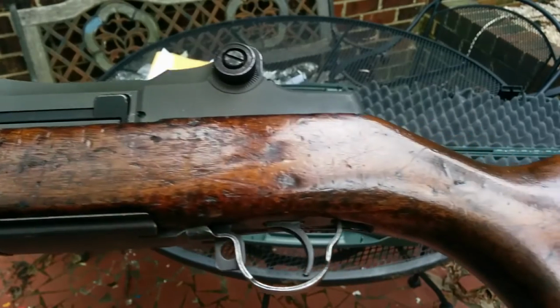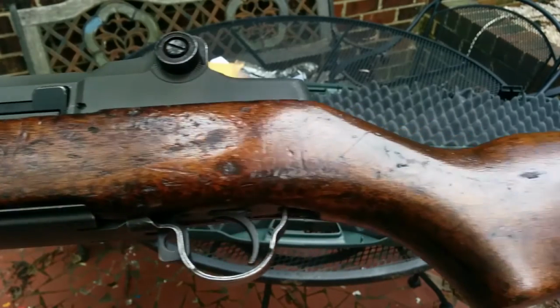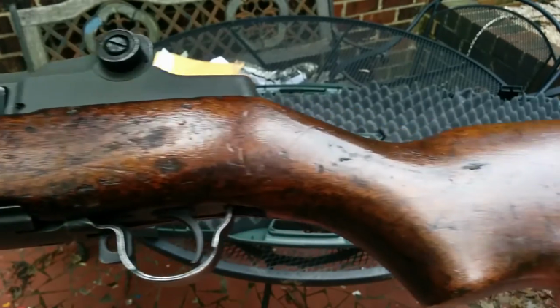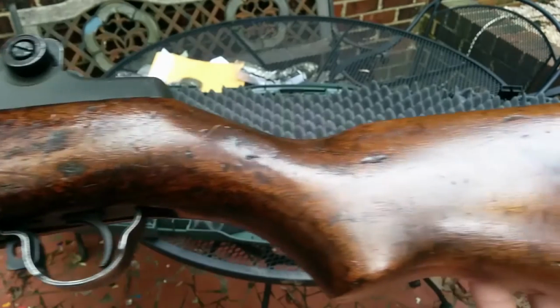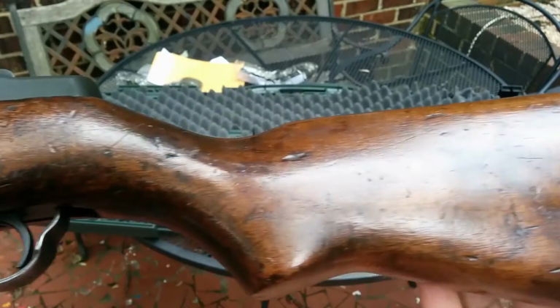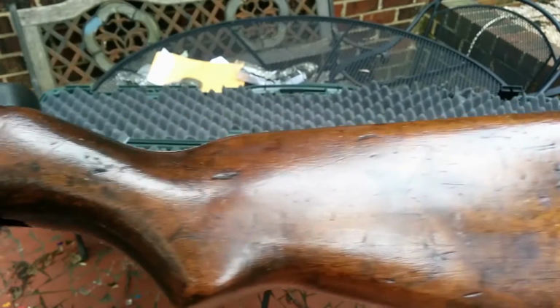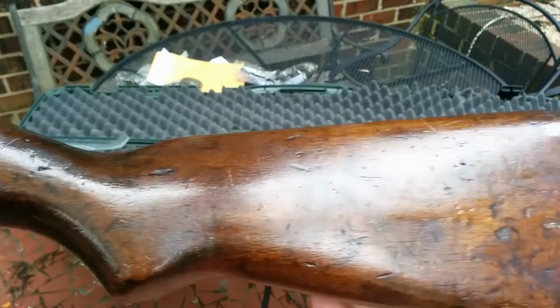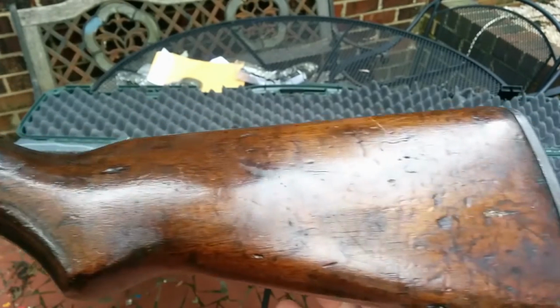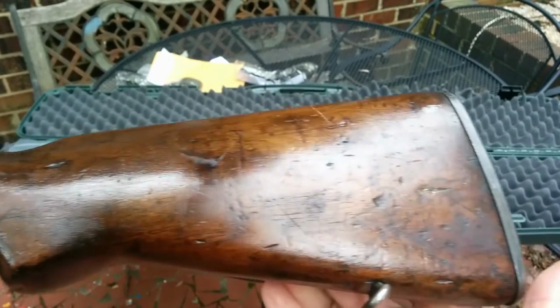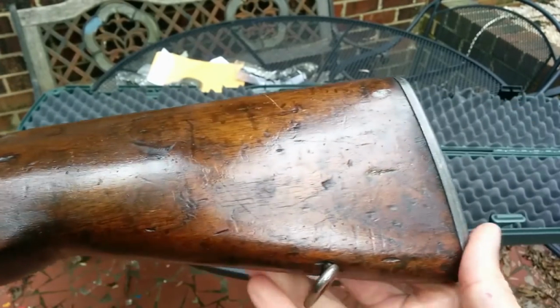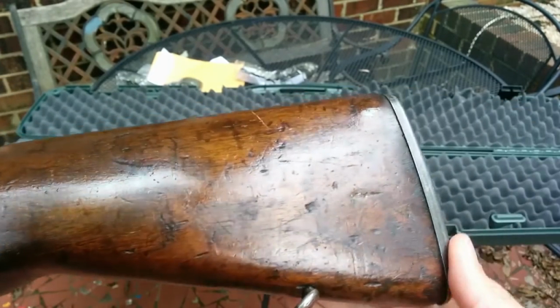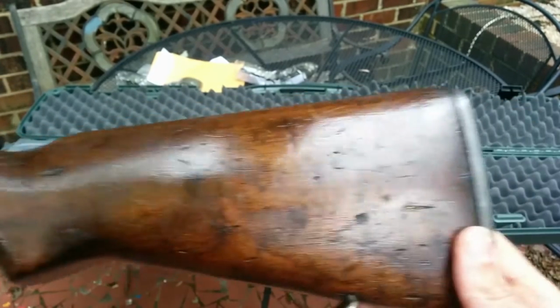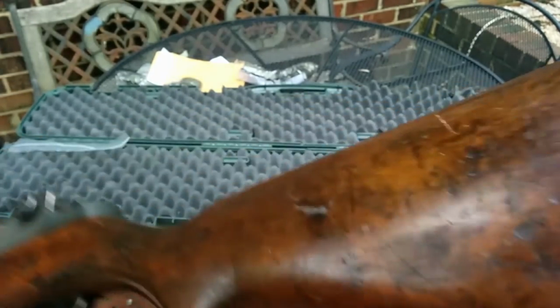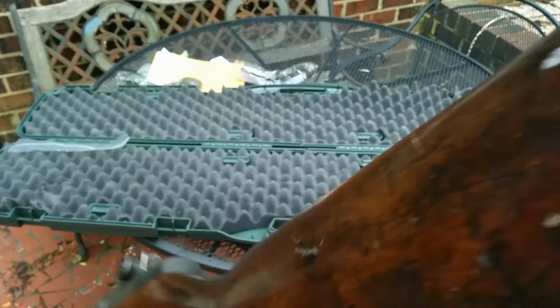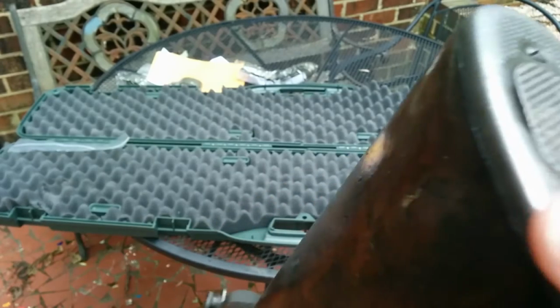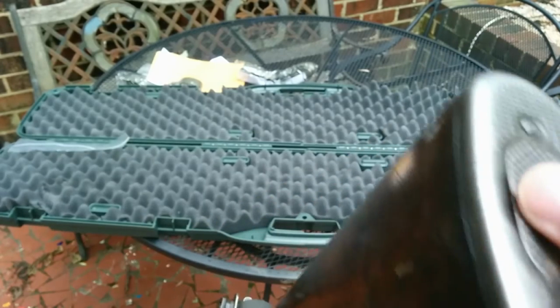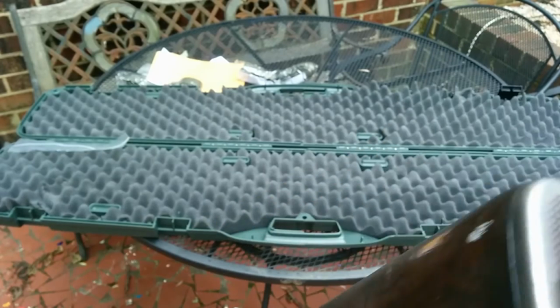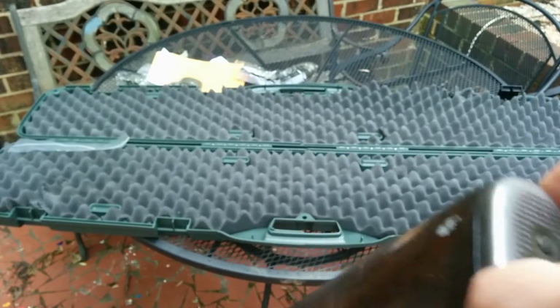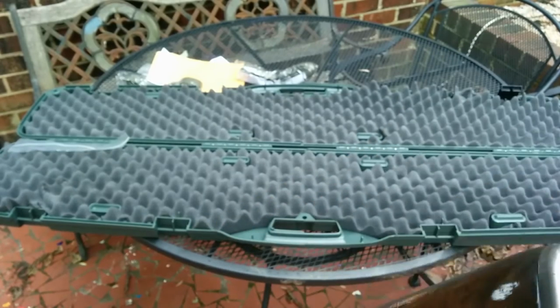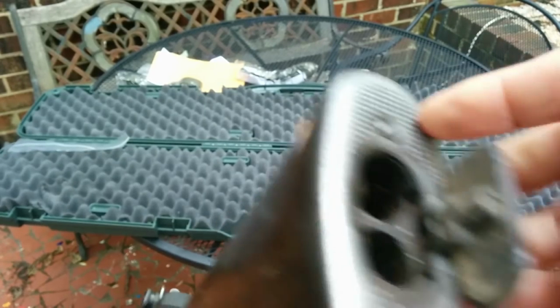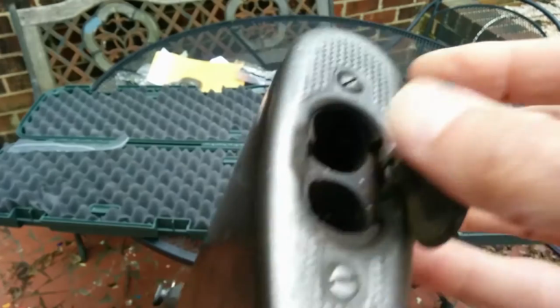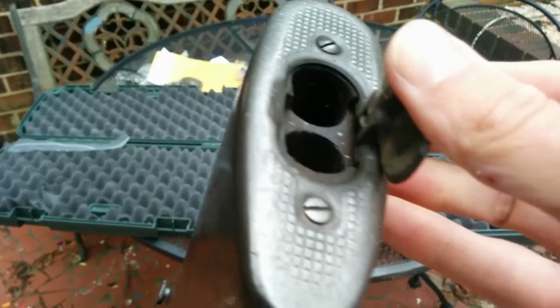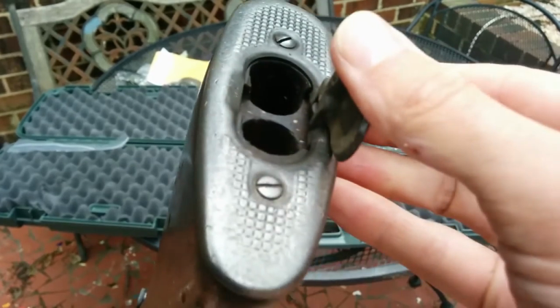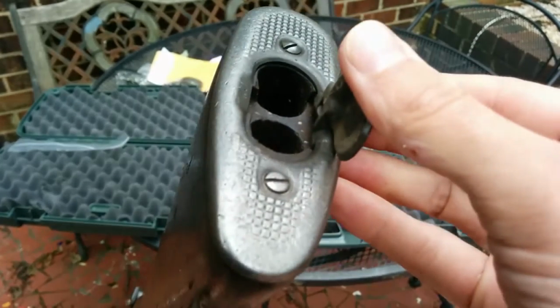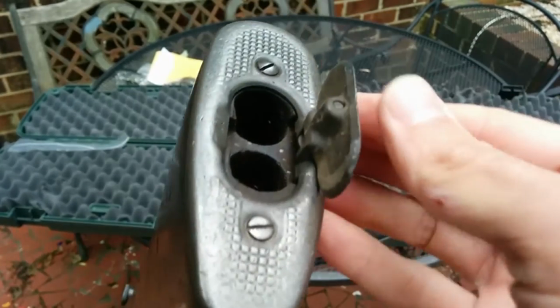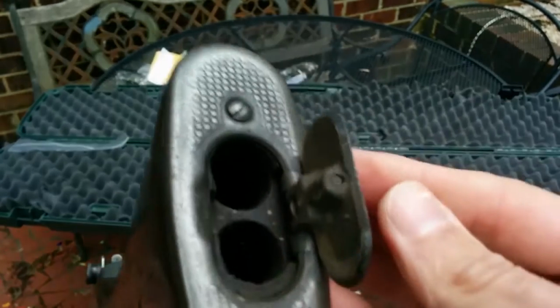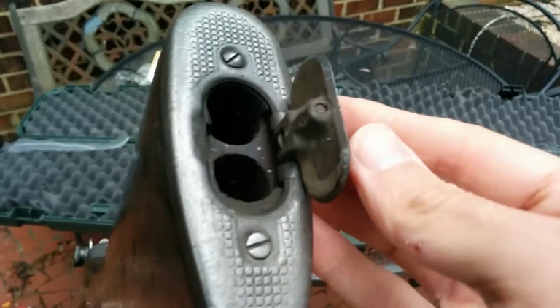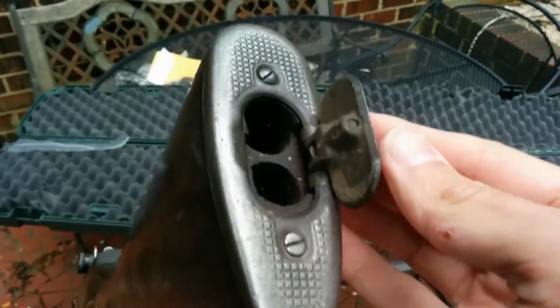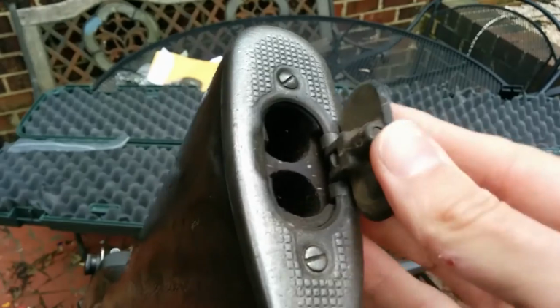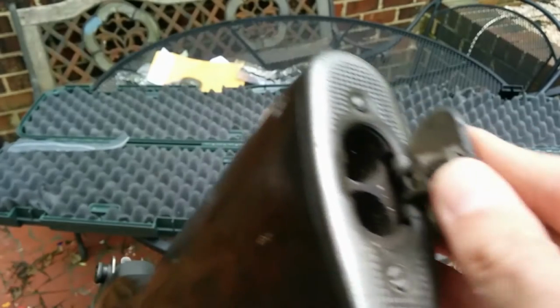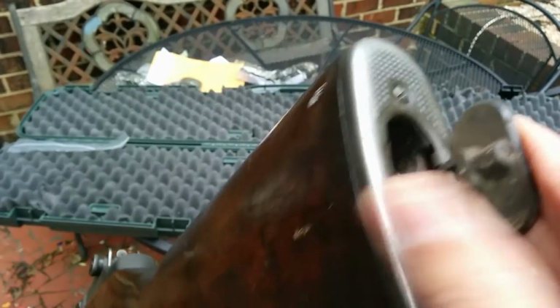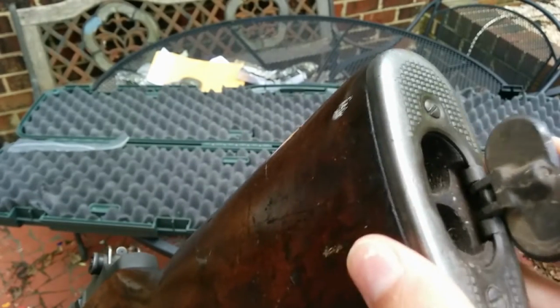You'd think for a collectible piece like this I'd be more worried about it being in the rain, but honestly it looks like it's been through a lot. I don't think a couple of sprinkles are gonna hurt it.